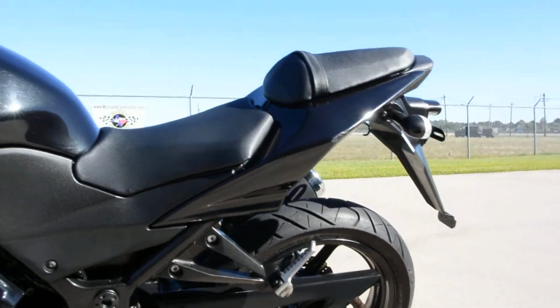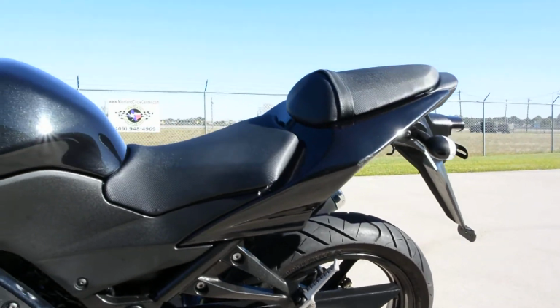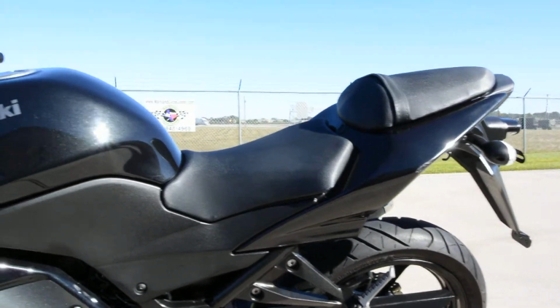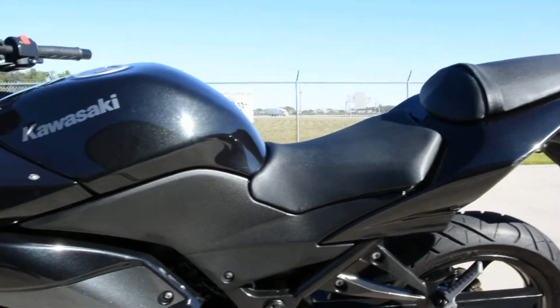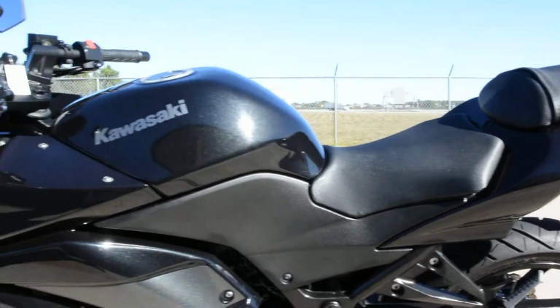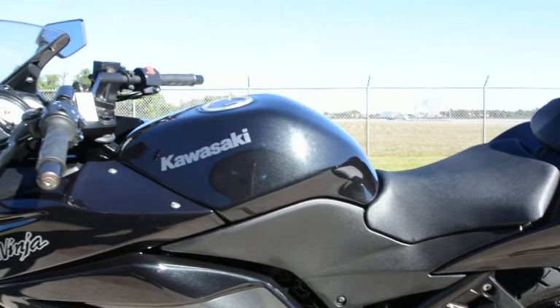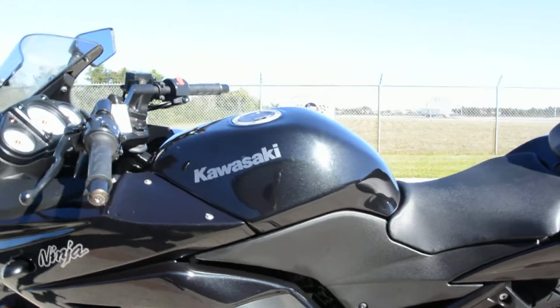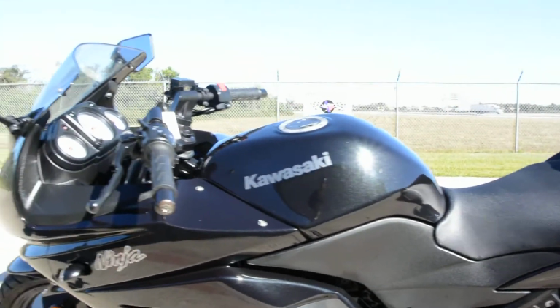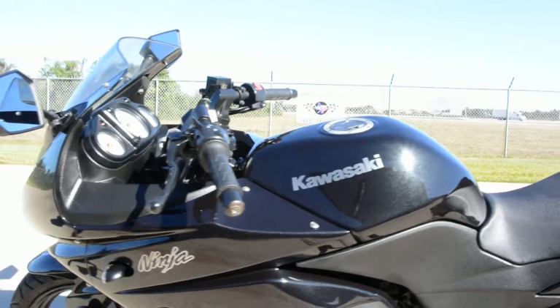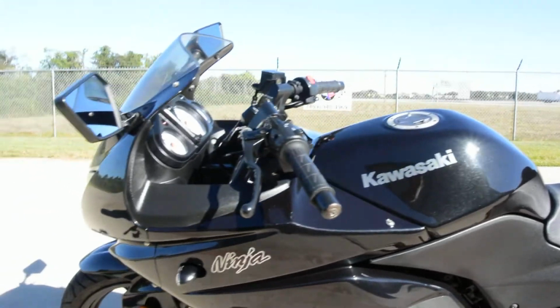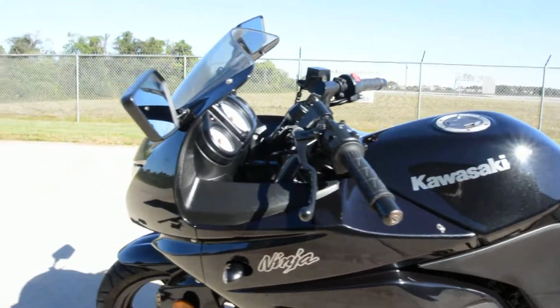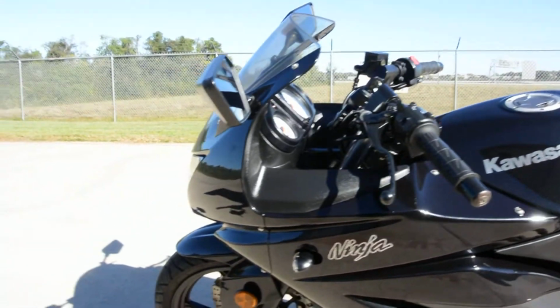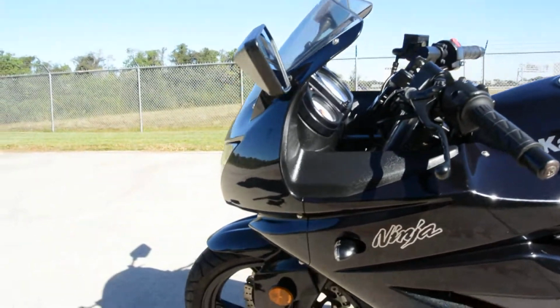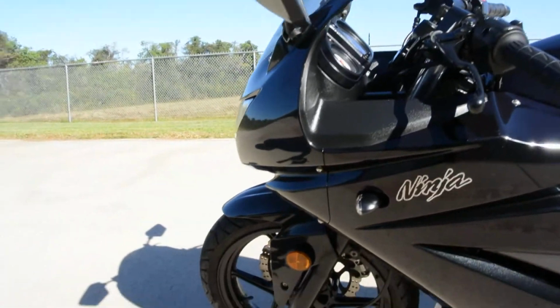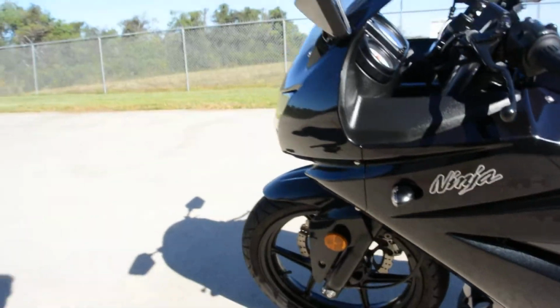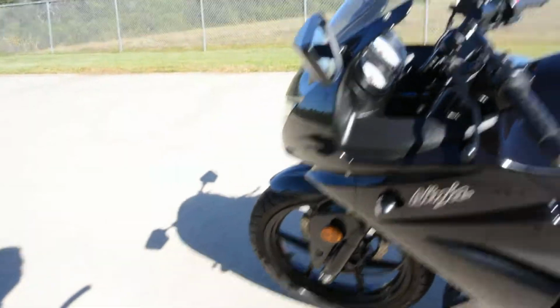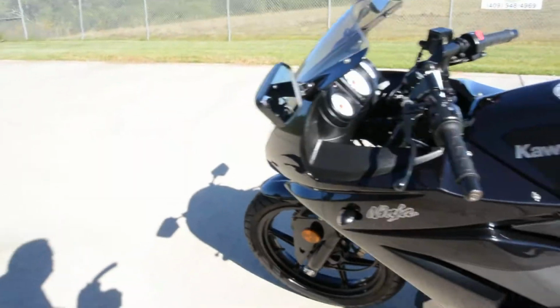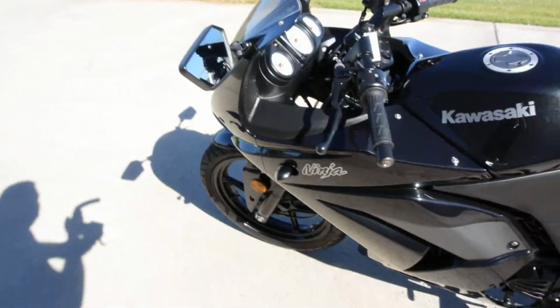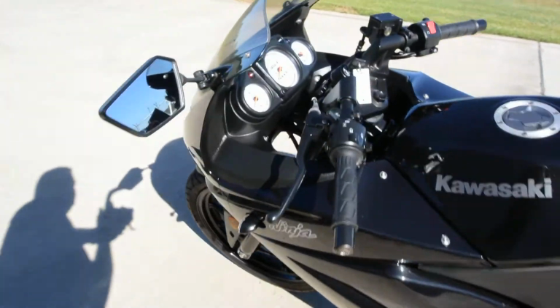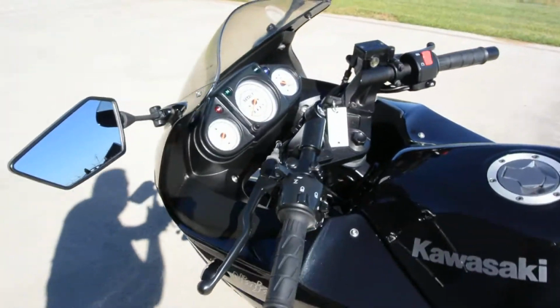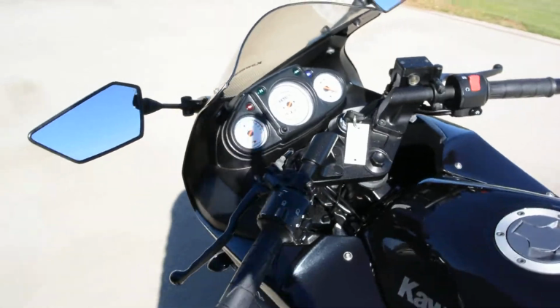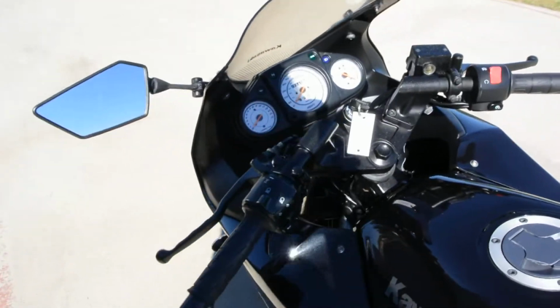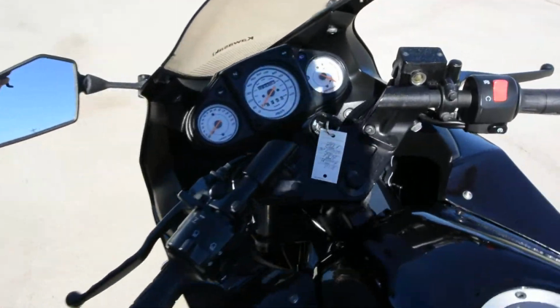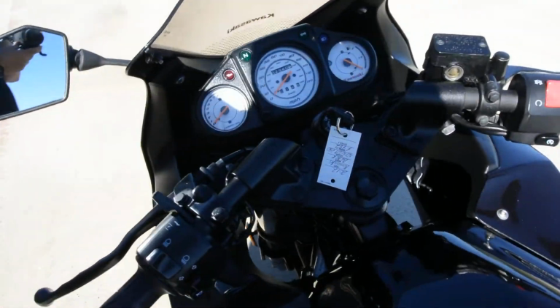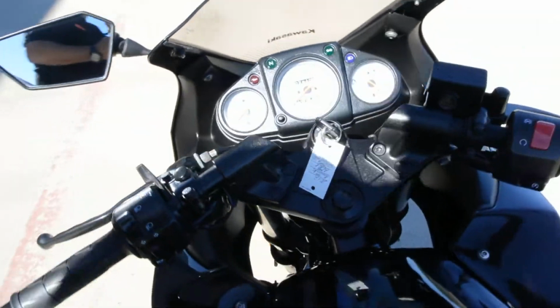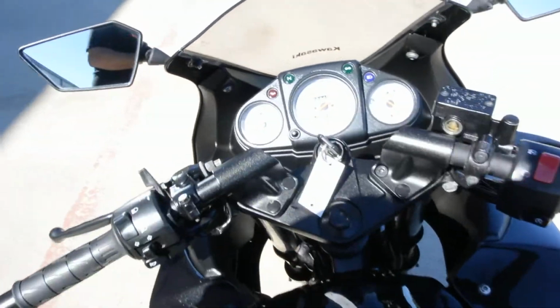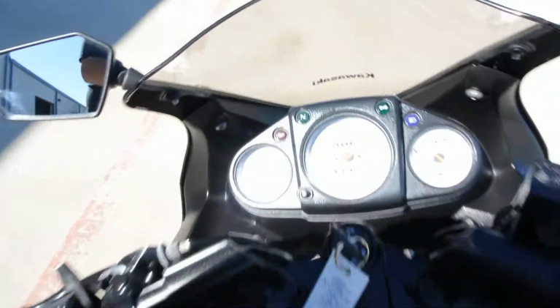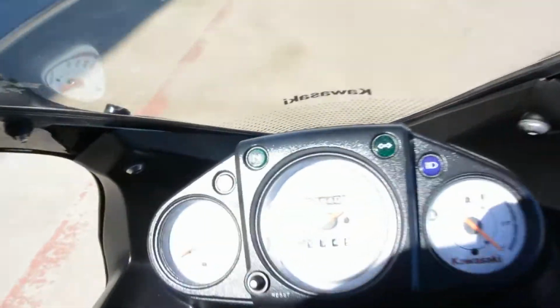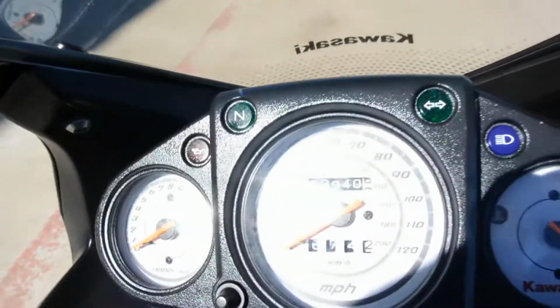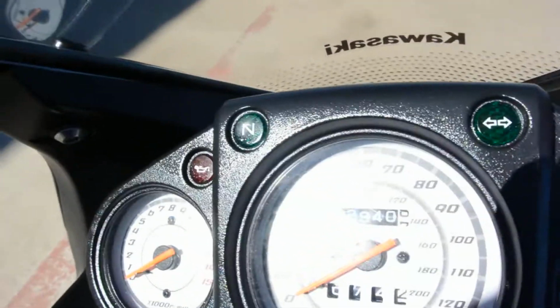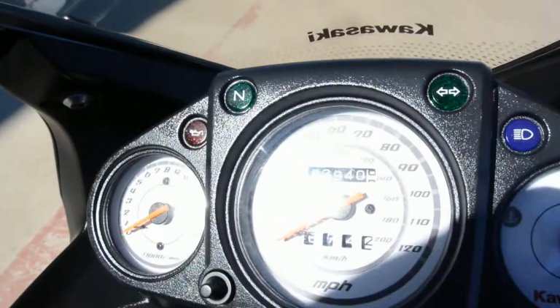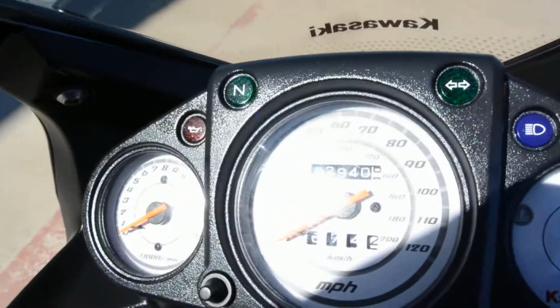It's hard to beat those two power pulses versus a single cylinder. The twin really makes the difference on these. This one has 2,940 miles.